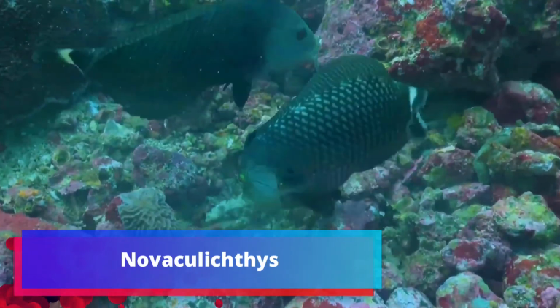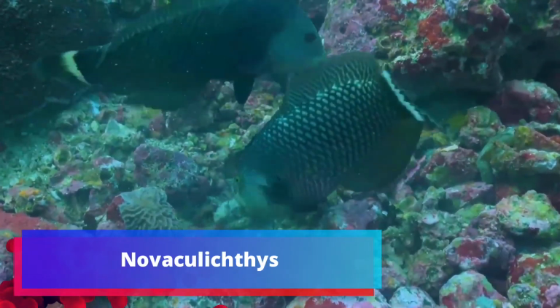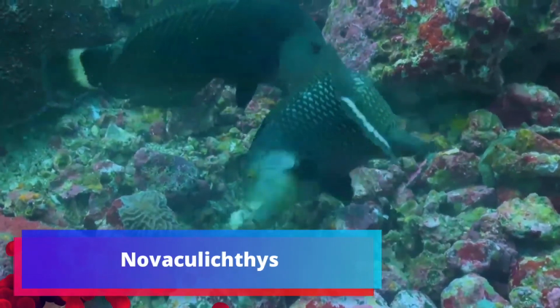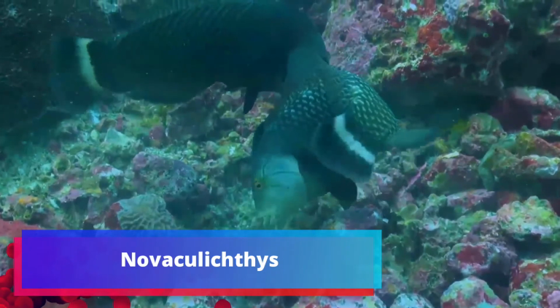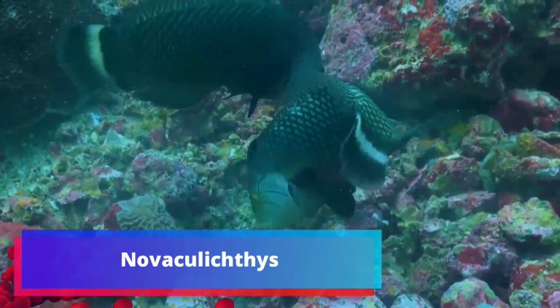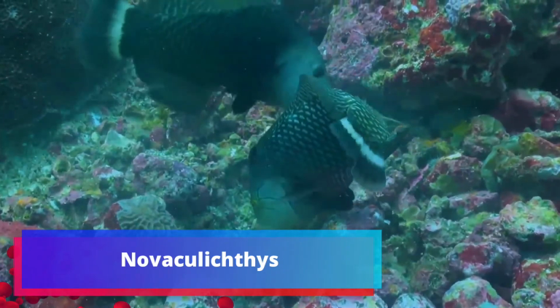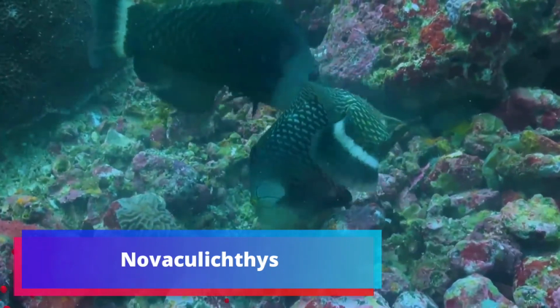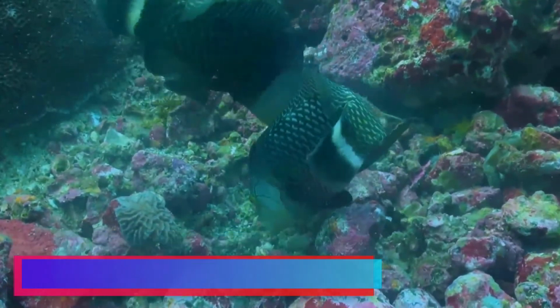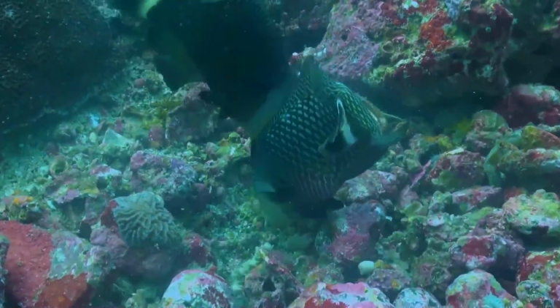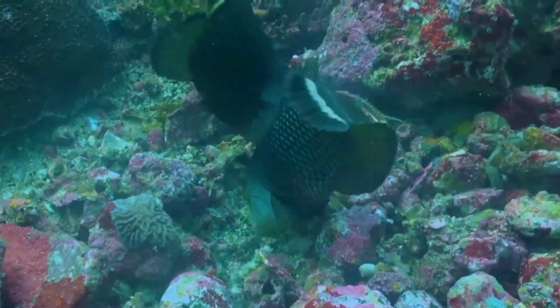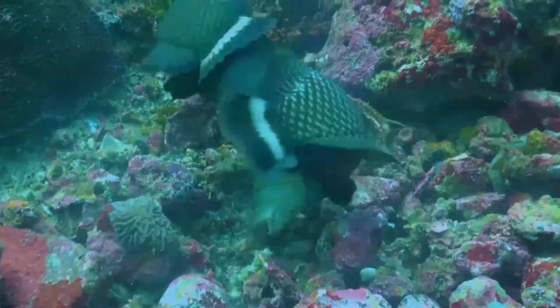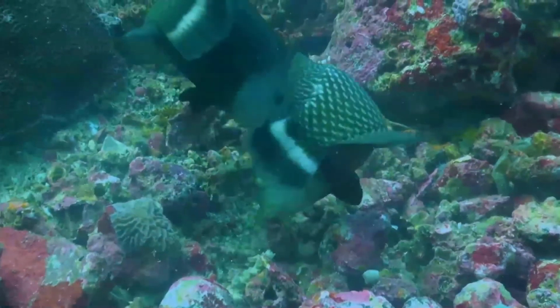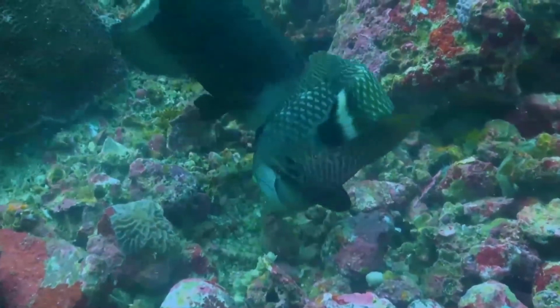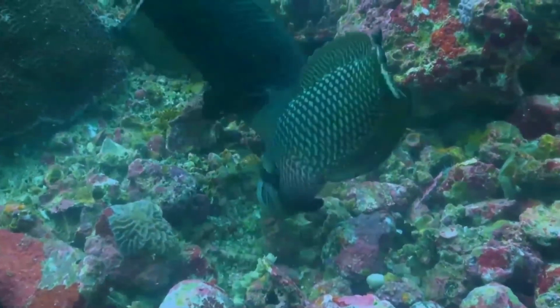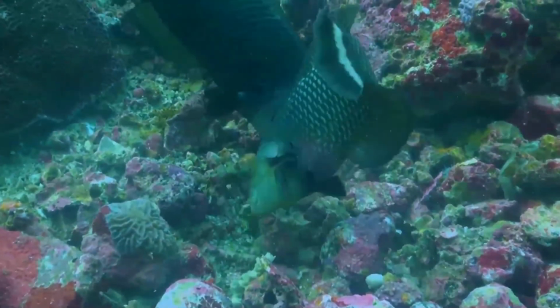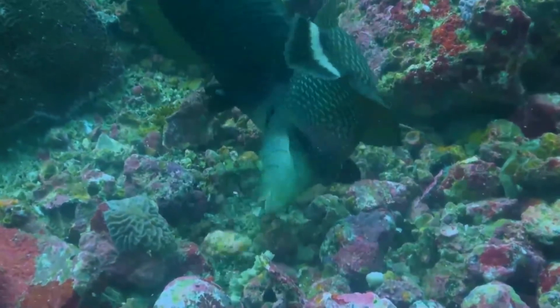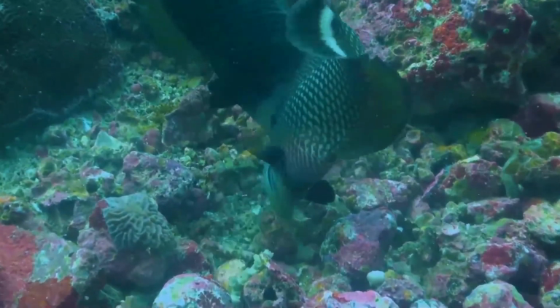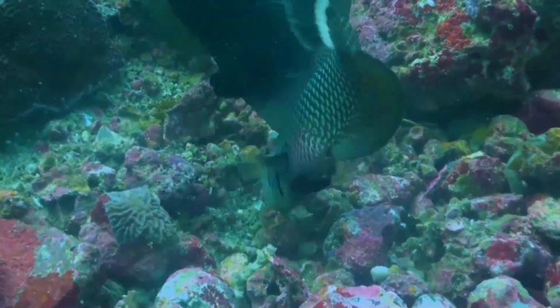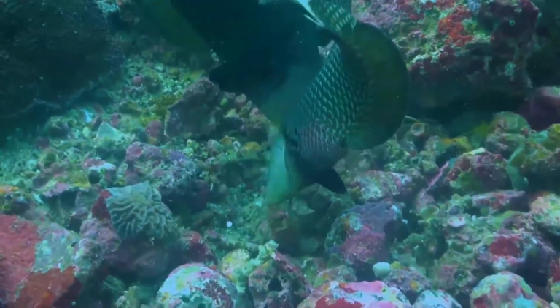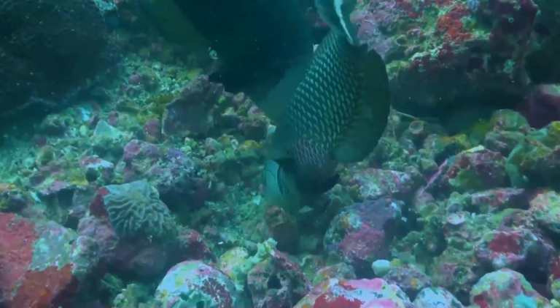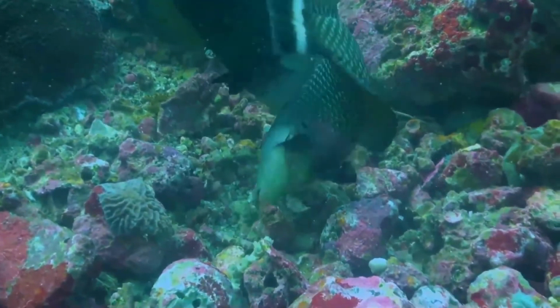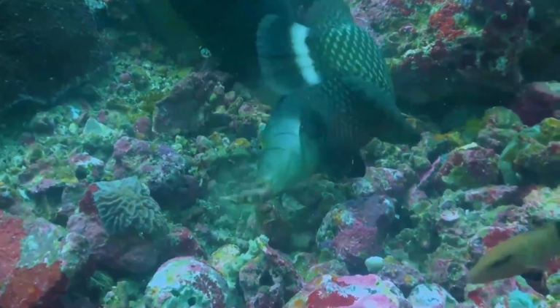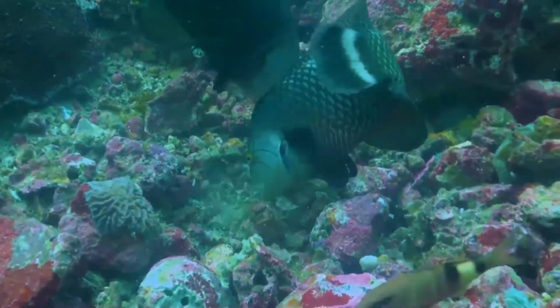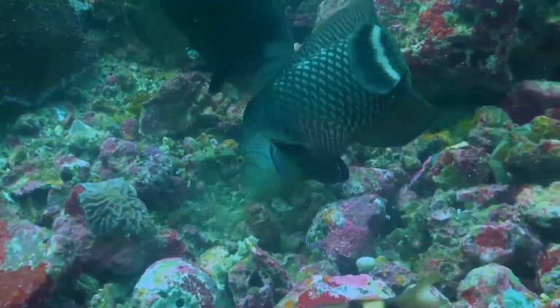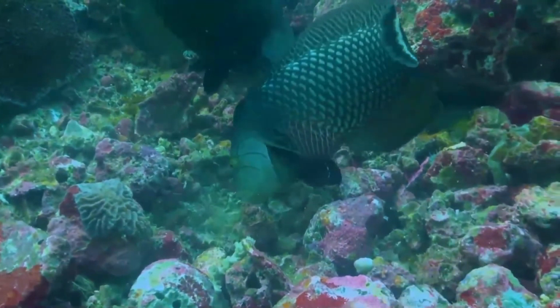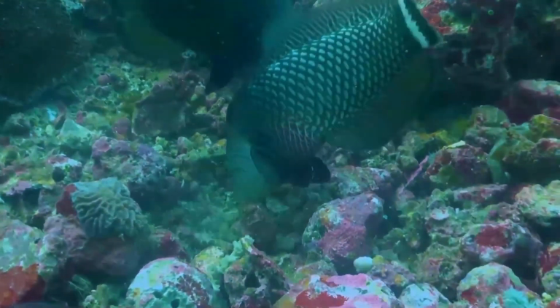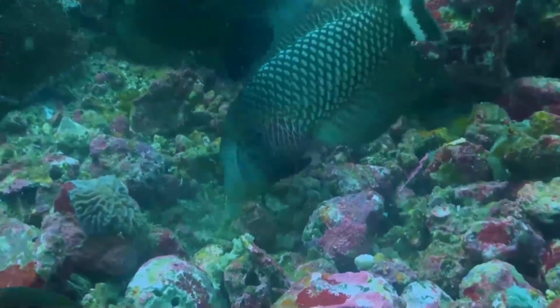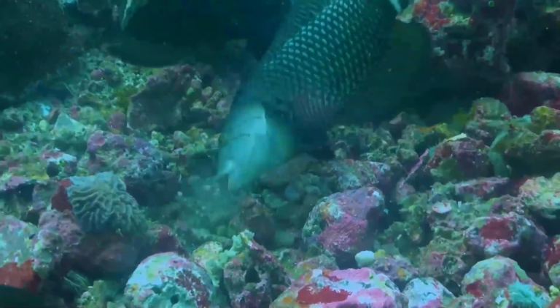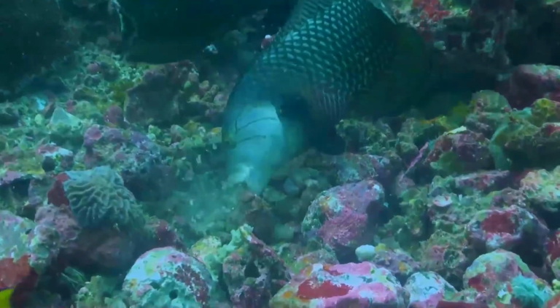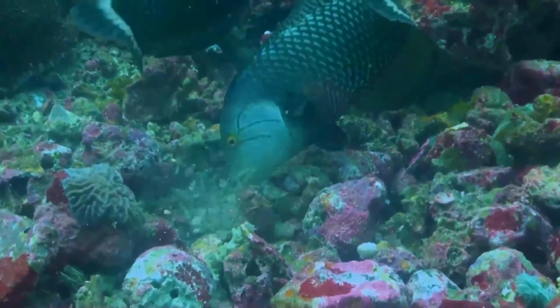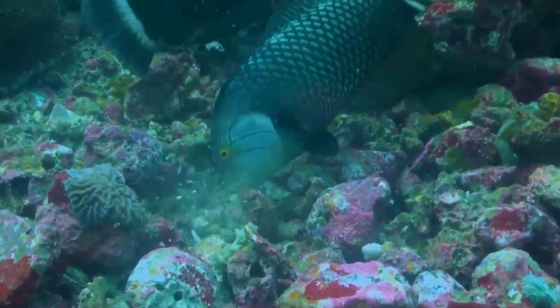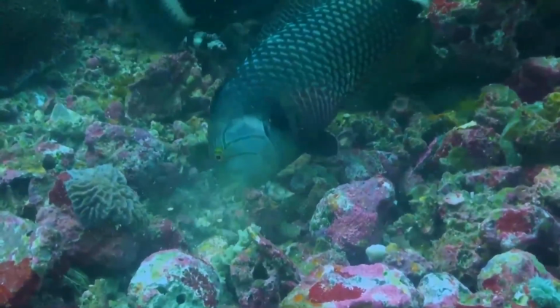Novaculichthys taeniourus, also known as the rock mover wrasse, carpet wrasse, dragon wrasse, bar-cheeked wrasse, olive-scribbled wrasse, or reindeer wrasse, is a species of wrasse mainly found in coral reefs and lagoons in the Indo-Pacific region.